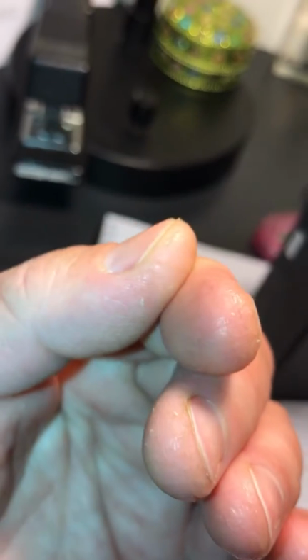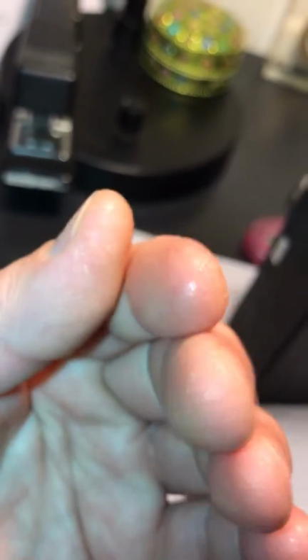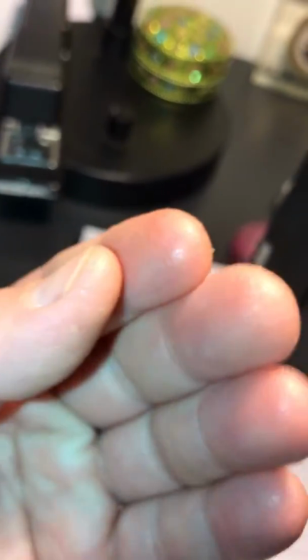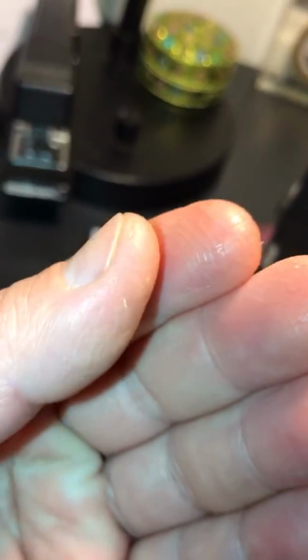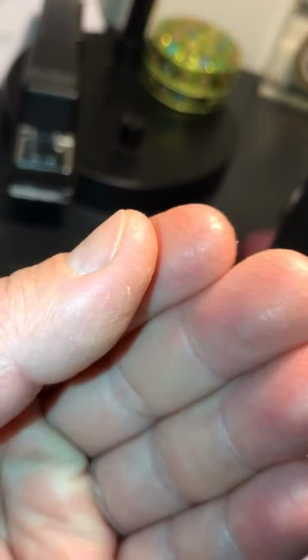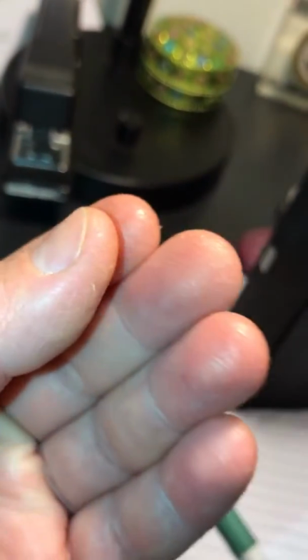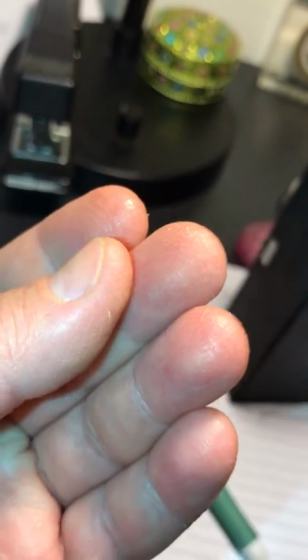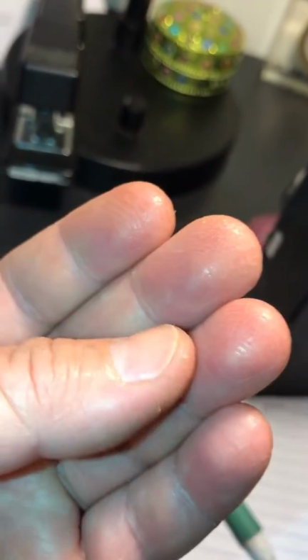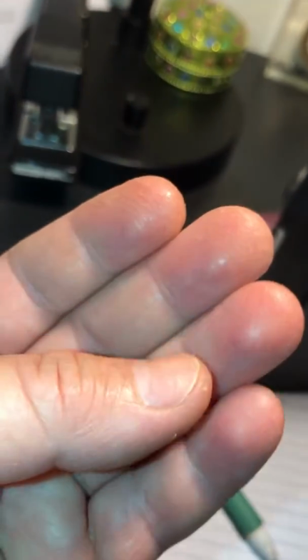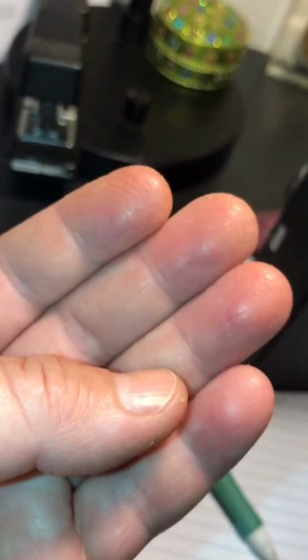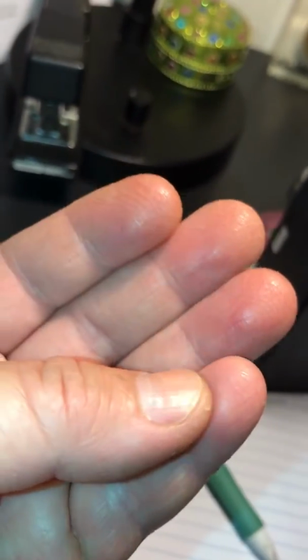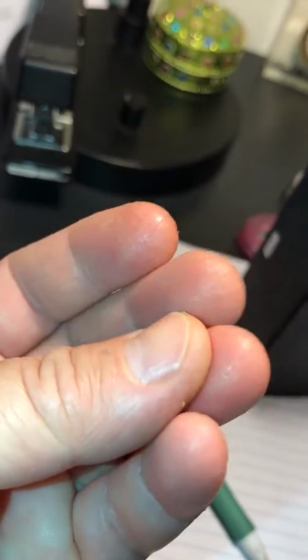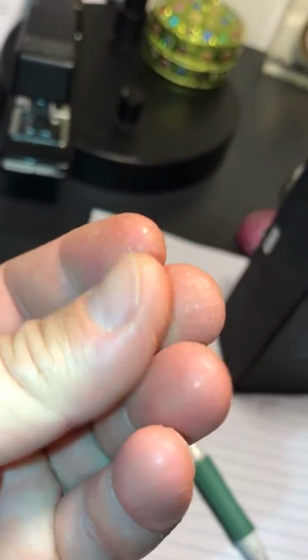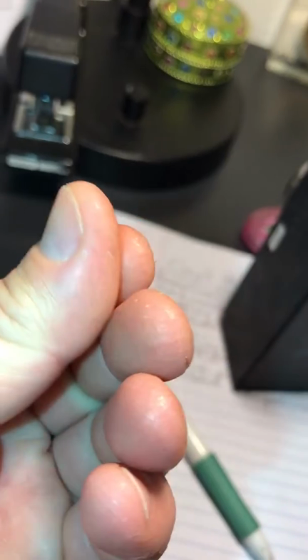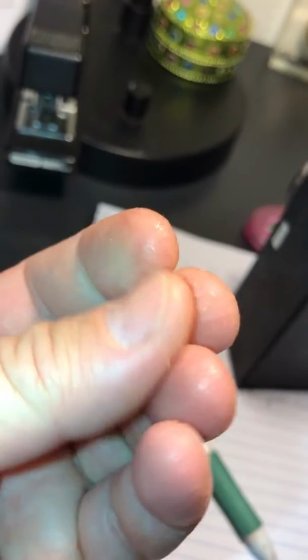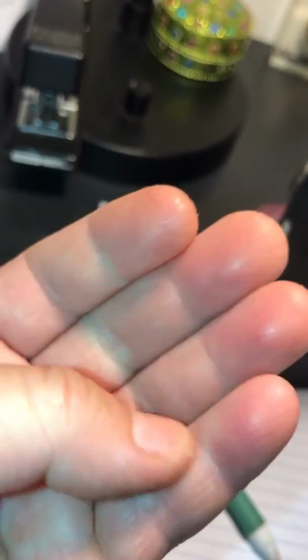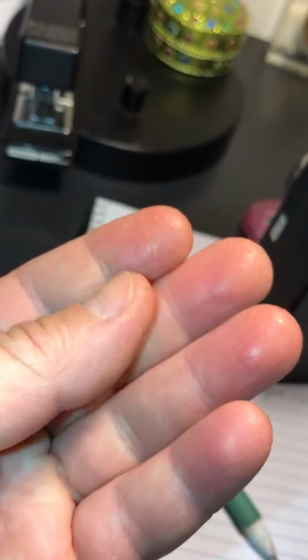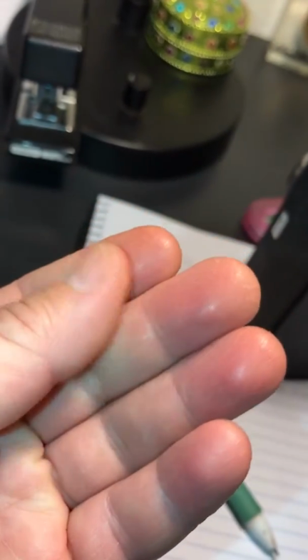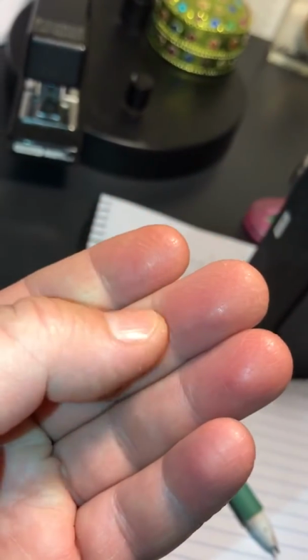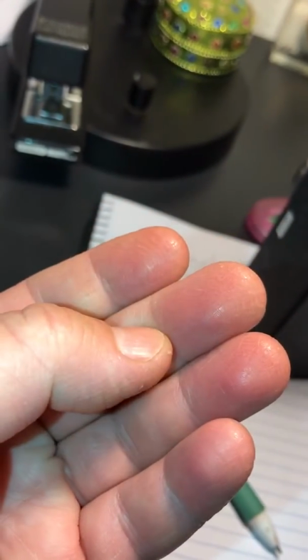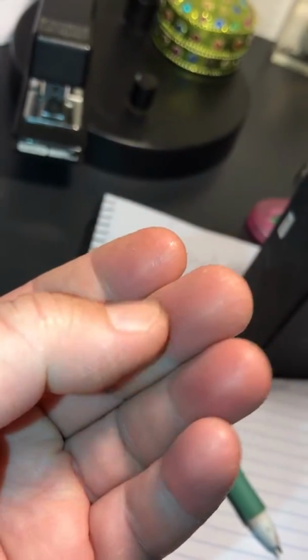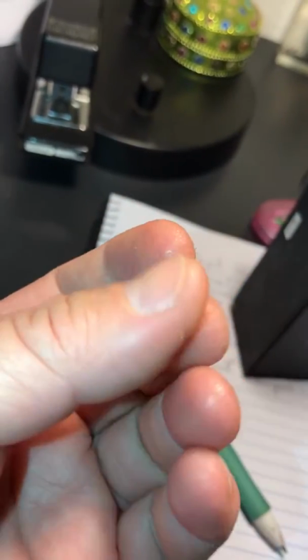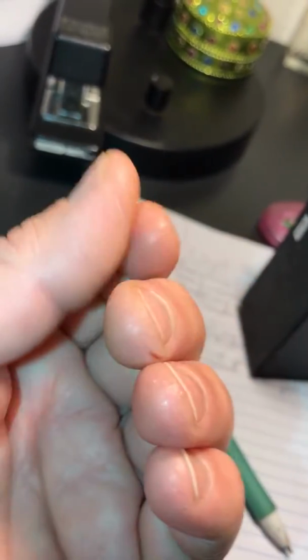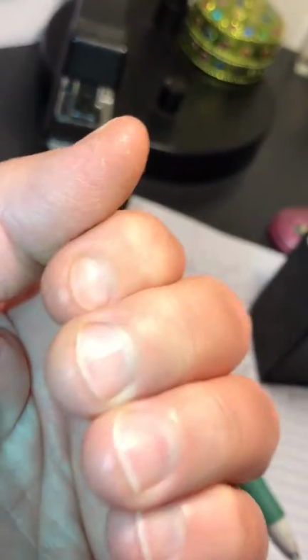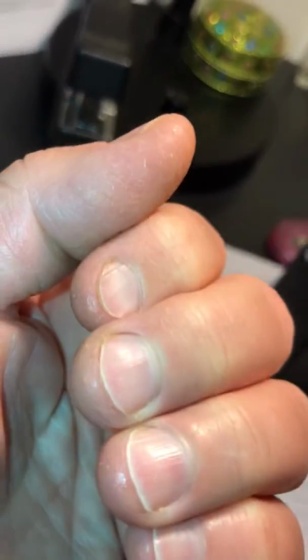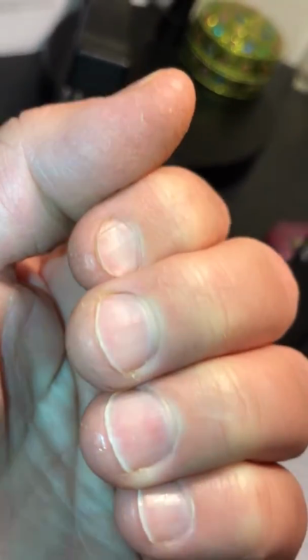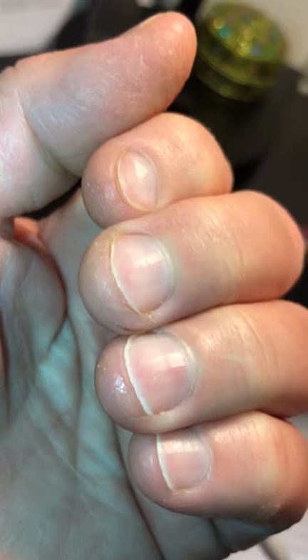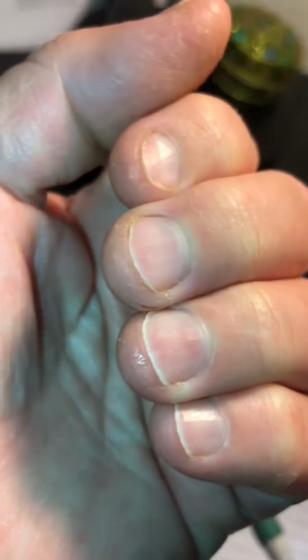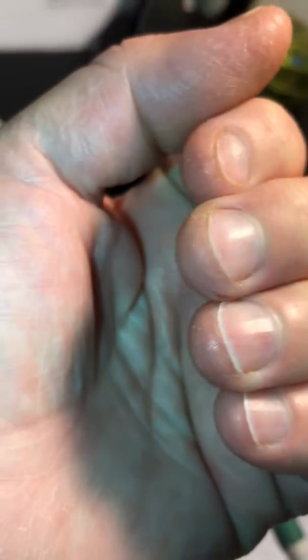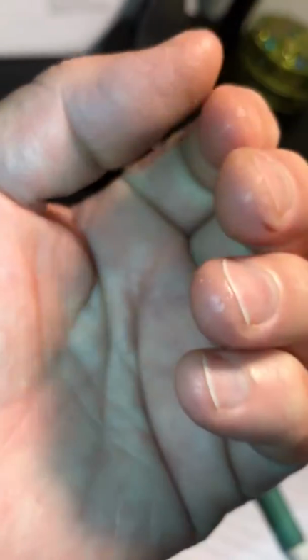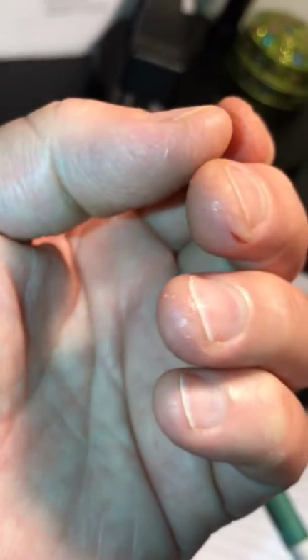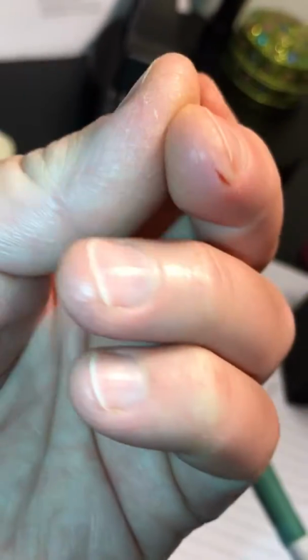I'm putting barrier cream on it to help moisturize it. The burn is from above this line because that's where I had touched the shower.